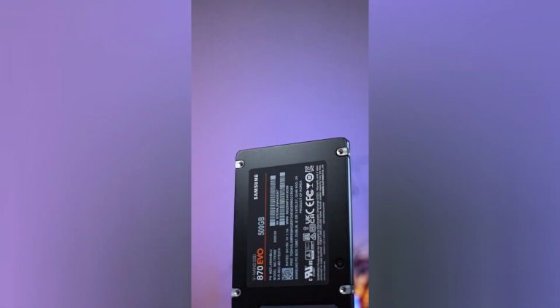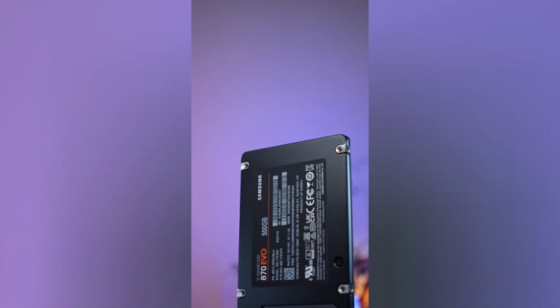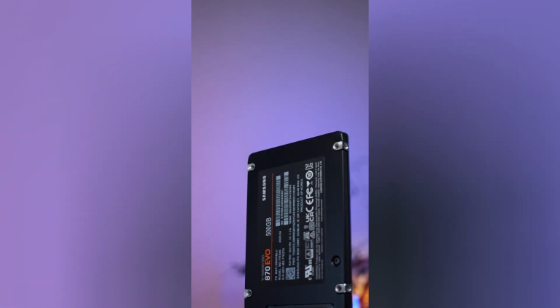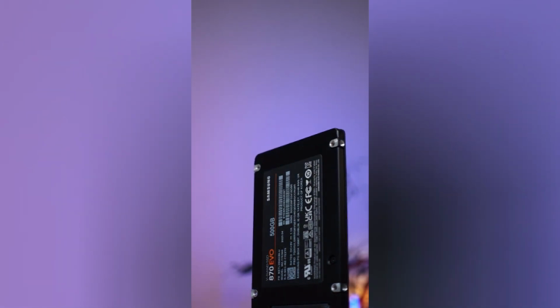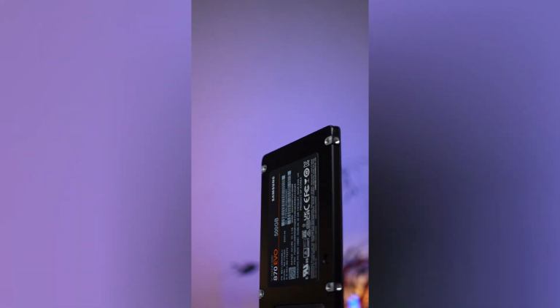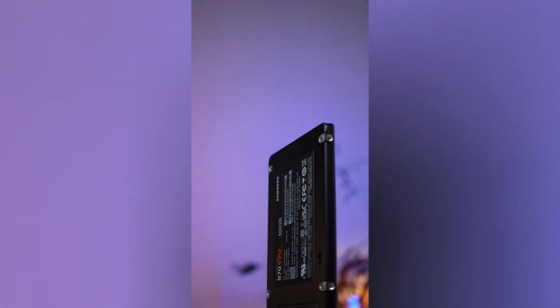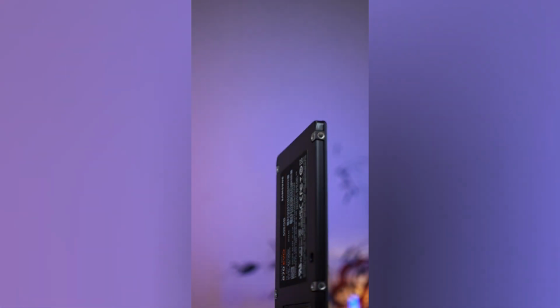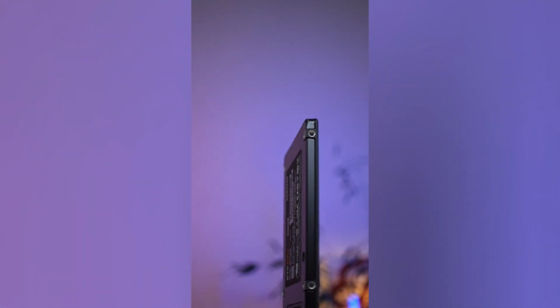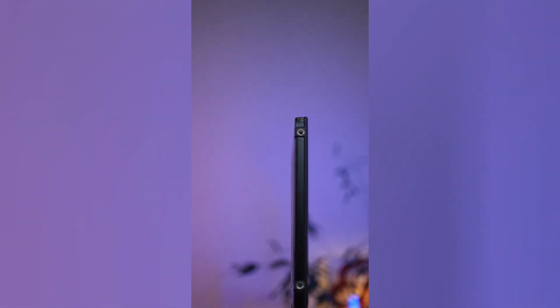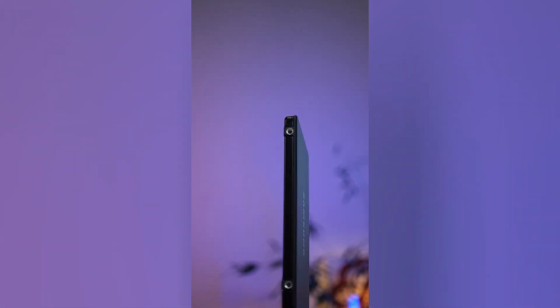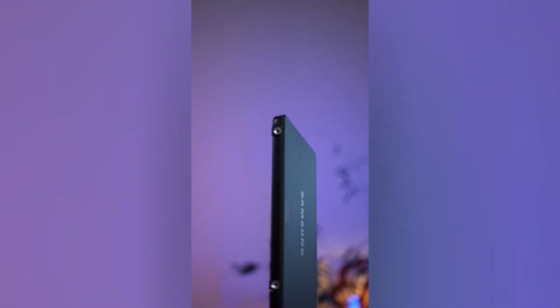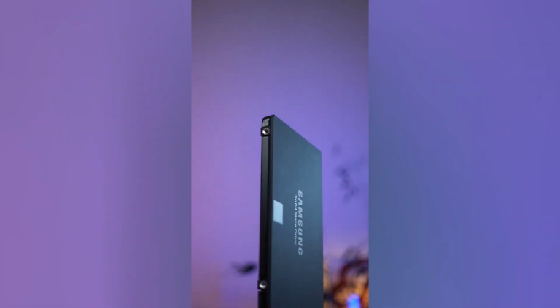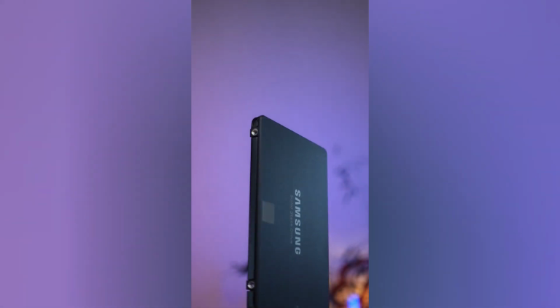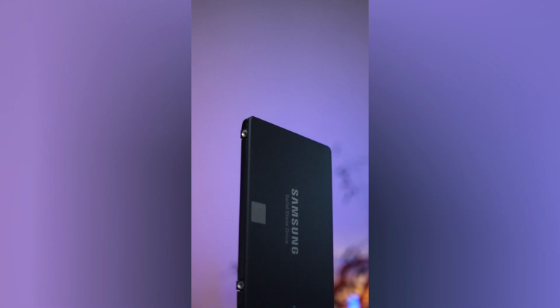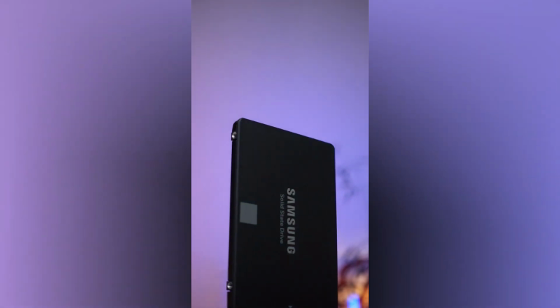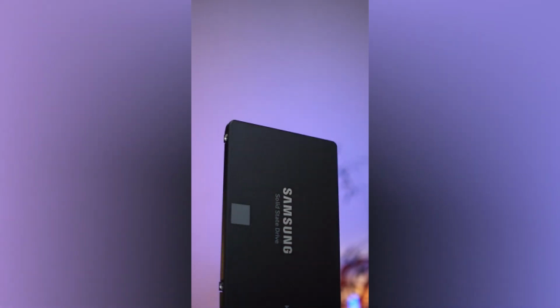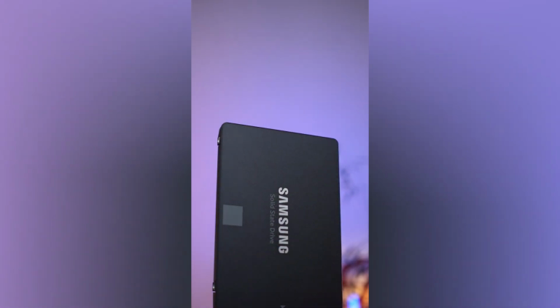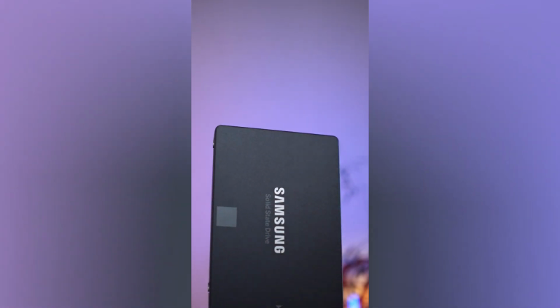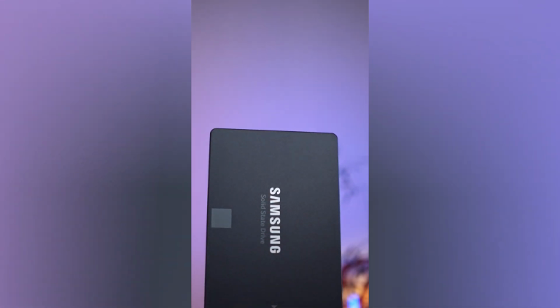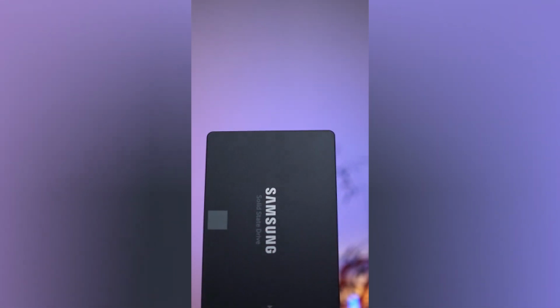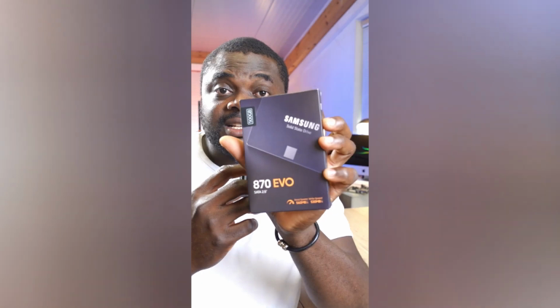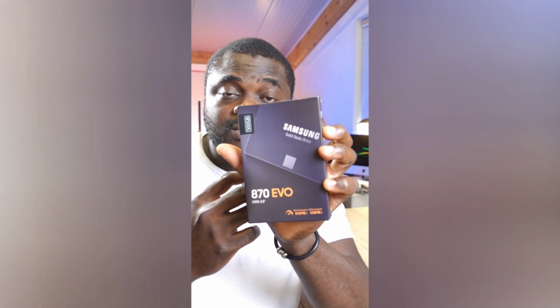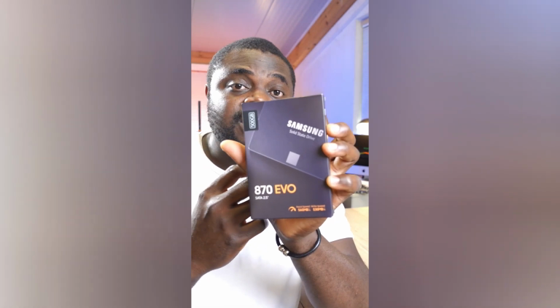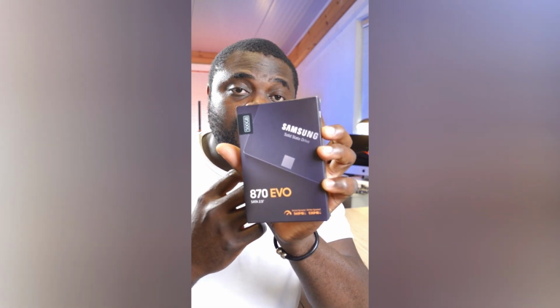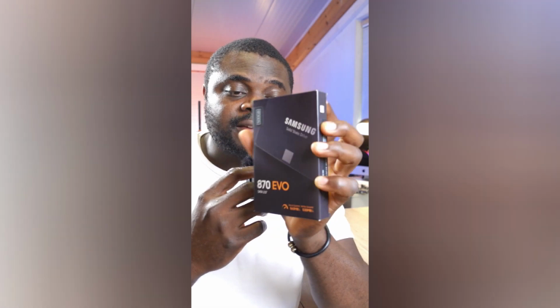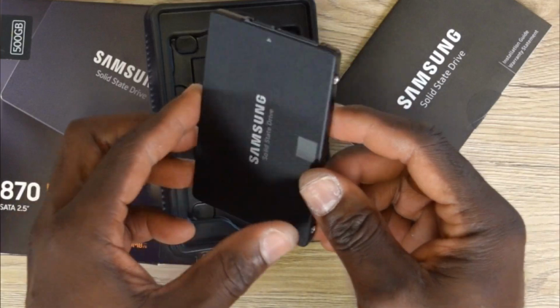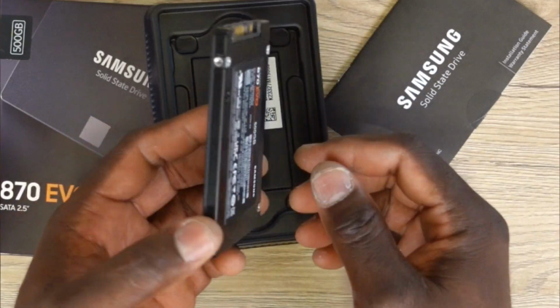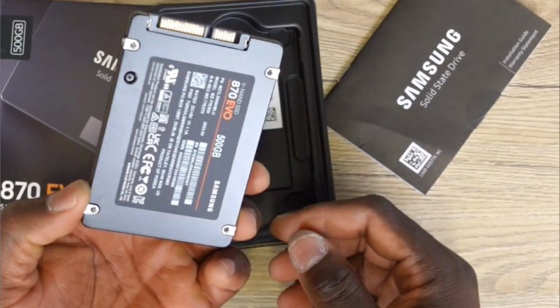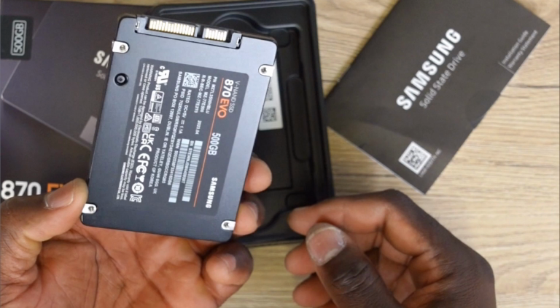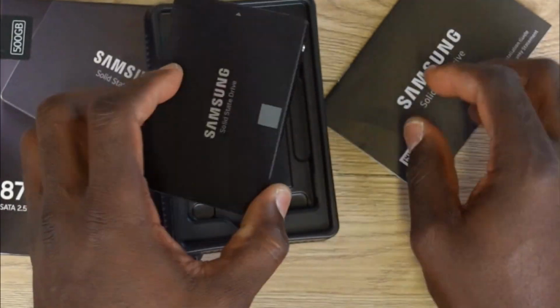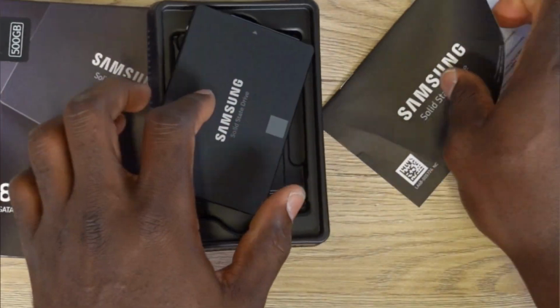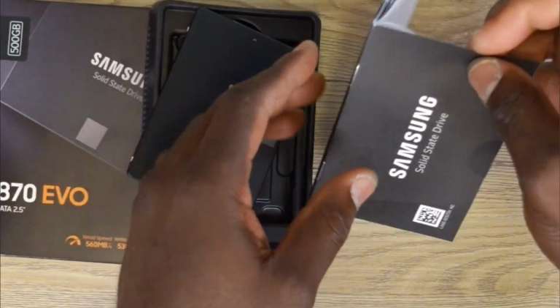In terms of reliability, I've used them on my desktop PCs and on my laptop — never had any issues with them. I typically copy large amounts of files given that I make a lot of videos, and I've never had any issues using the Samsung 870 EVO drive.